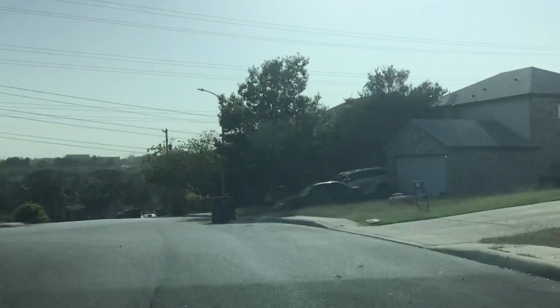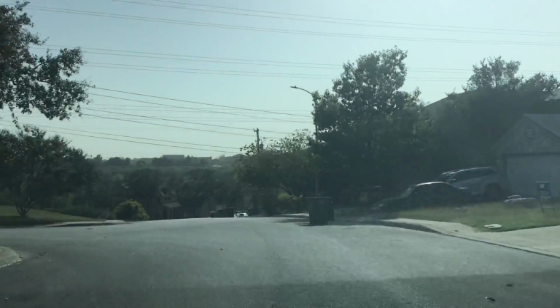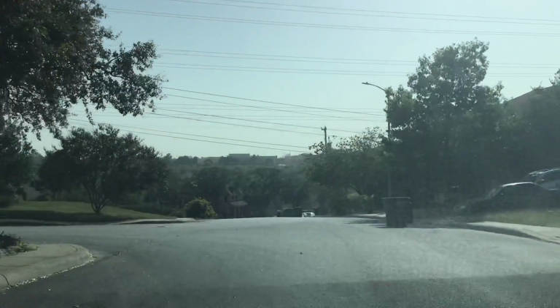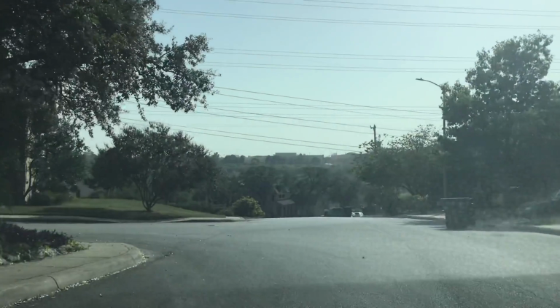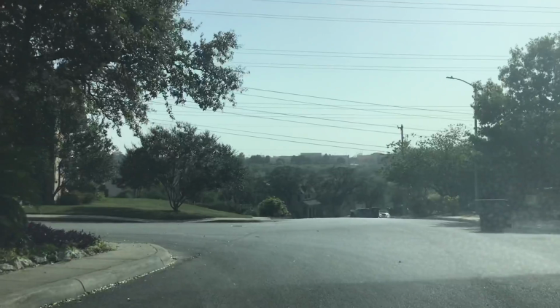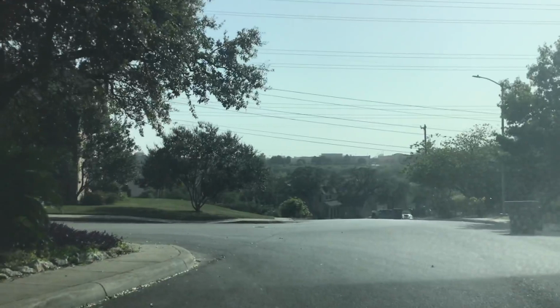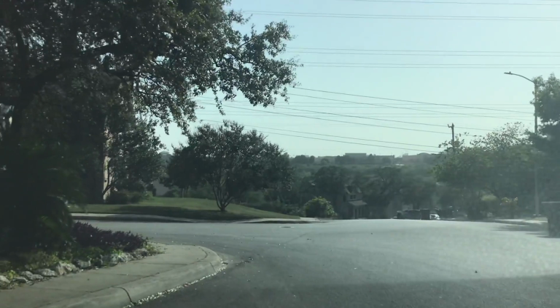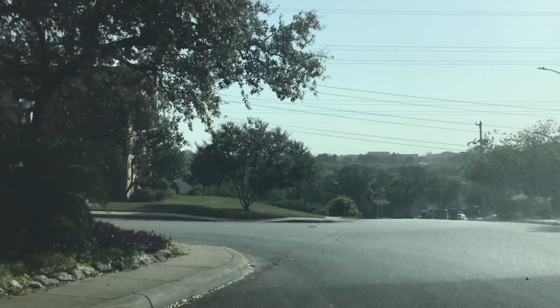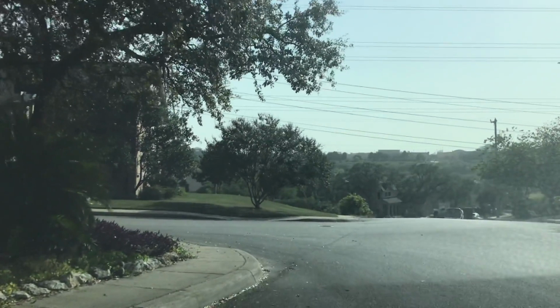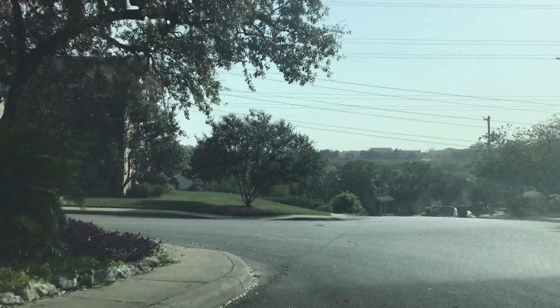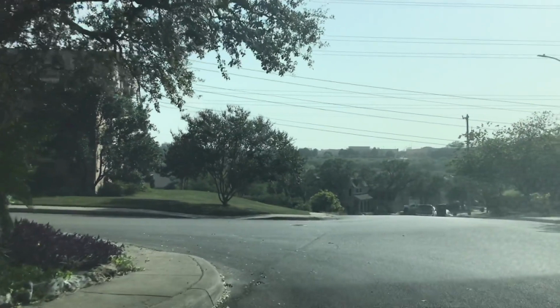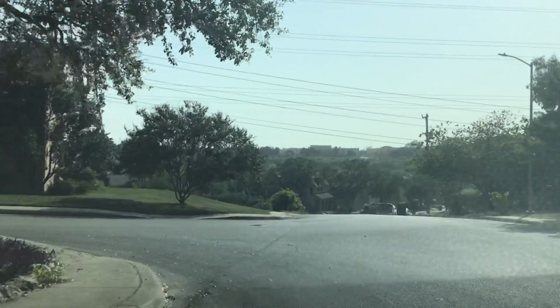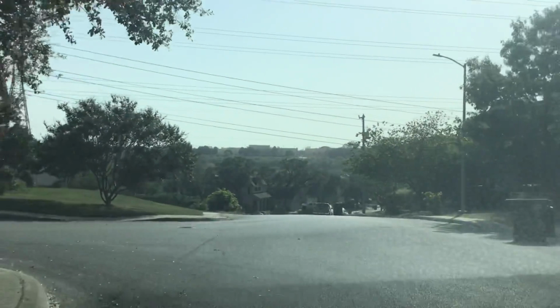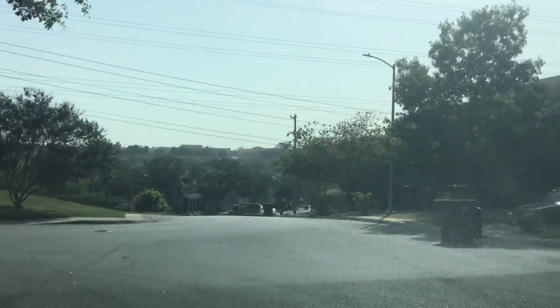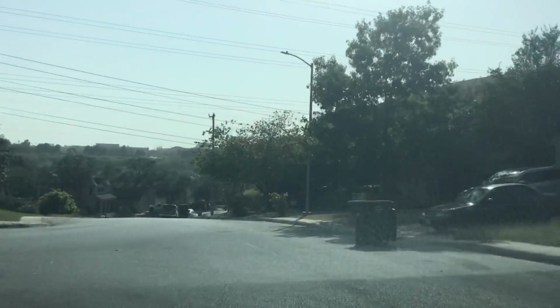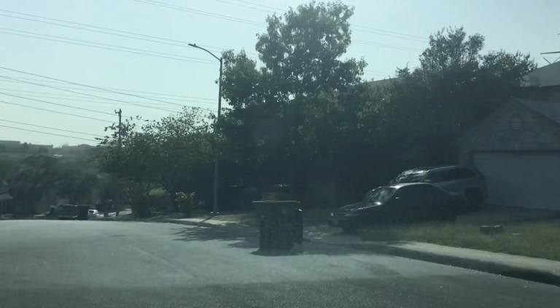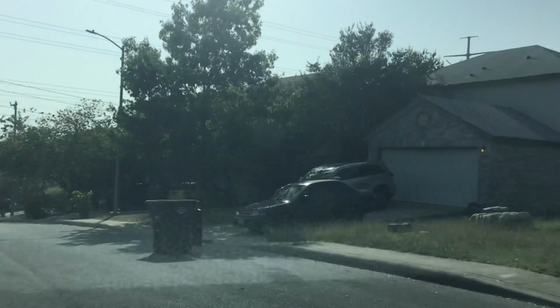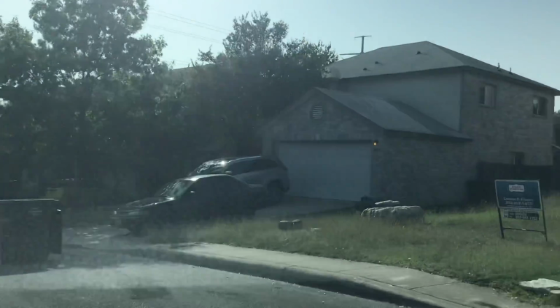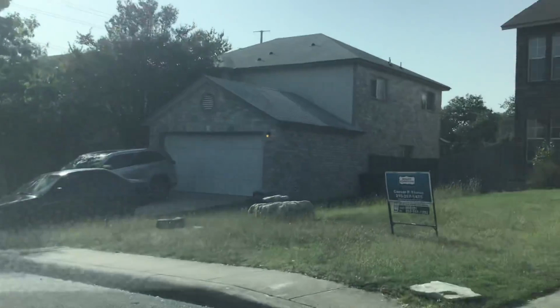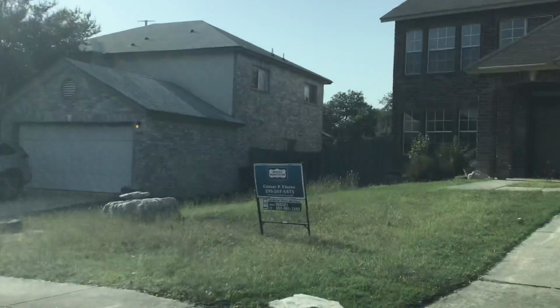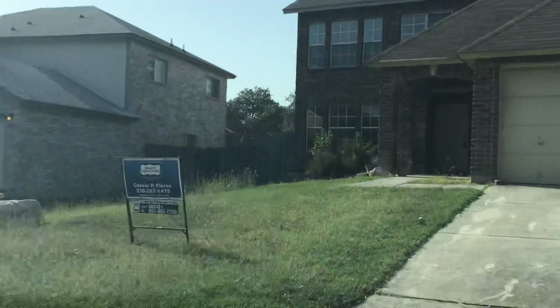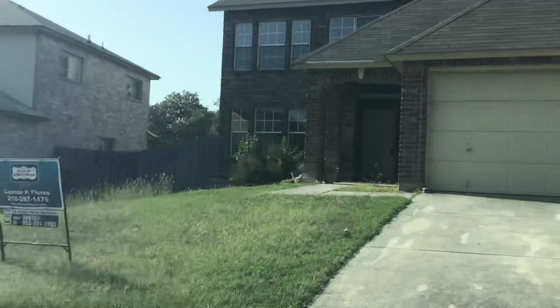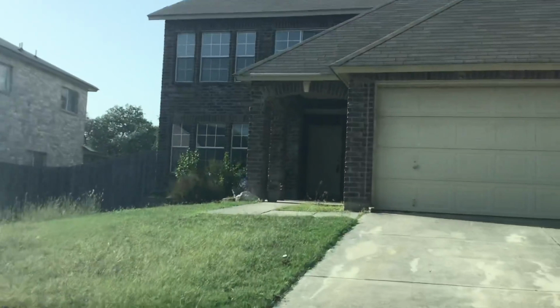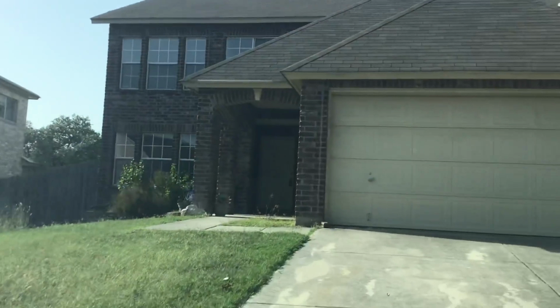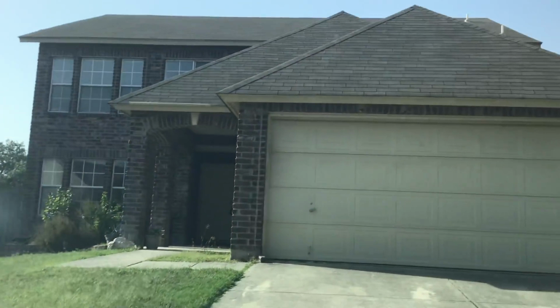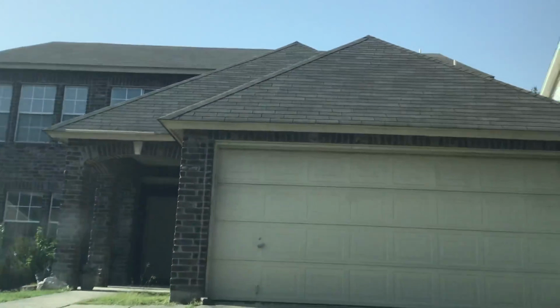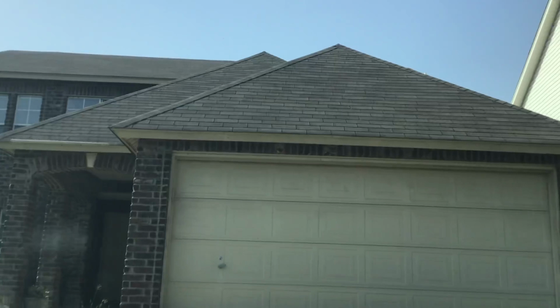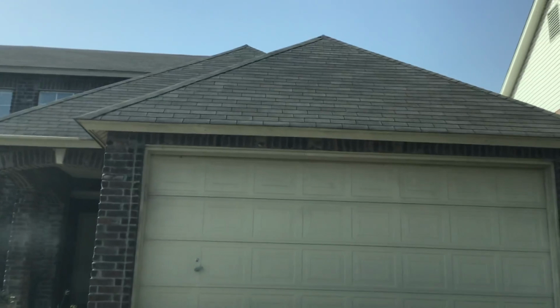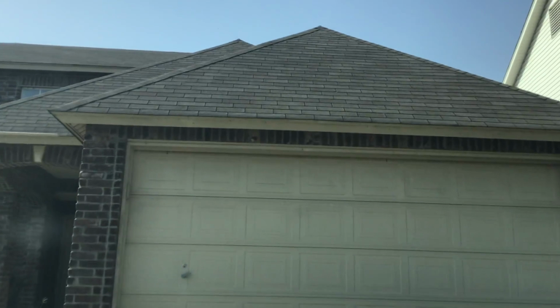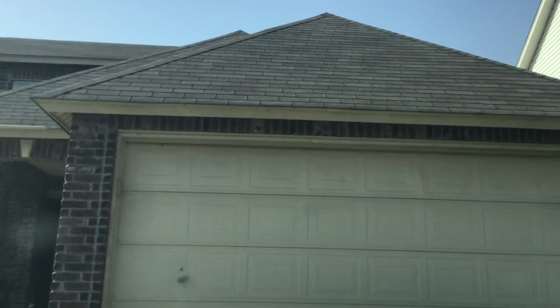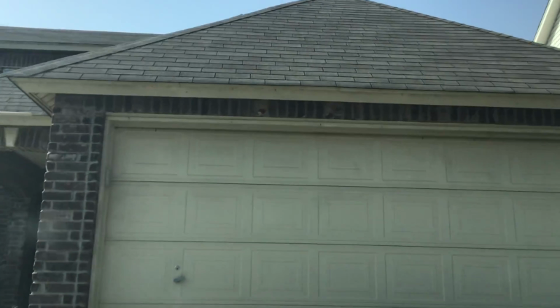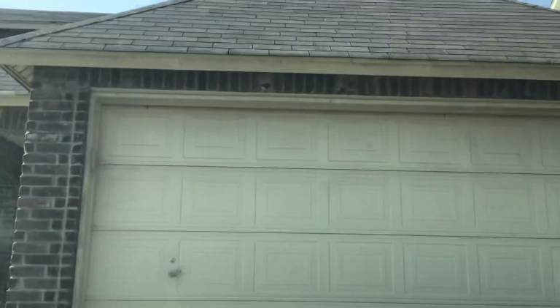Wow, you're up on top of a hill — look at that. It just drops down. Okay, so let's take a look here, see what we can find.